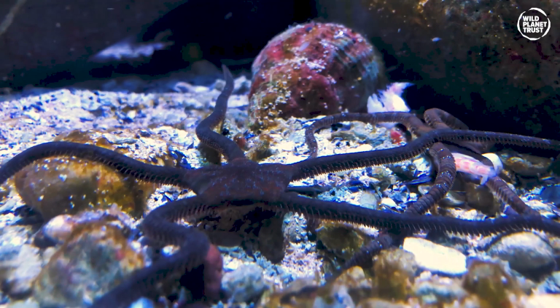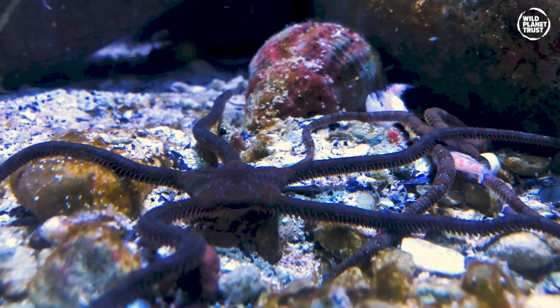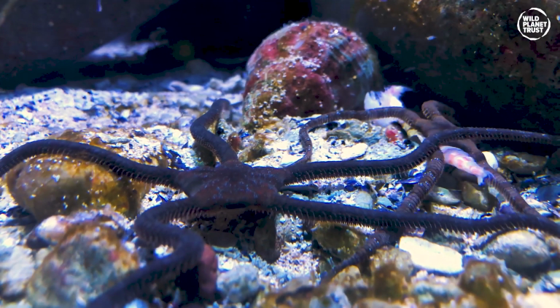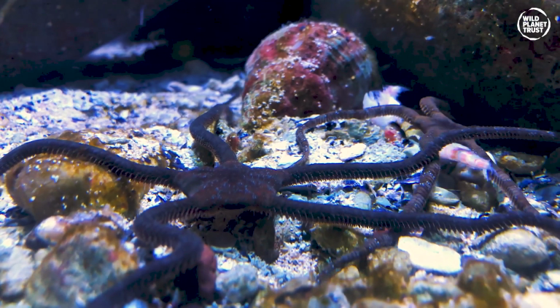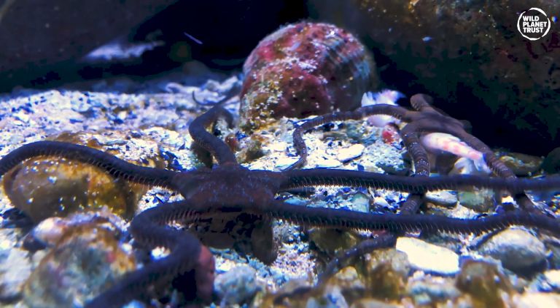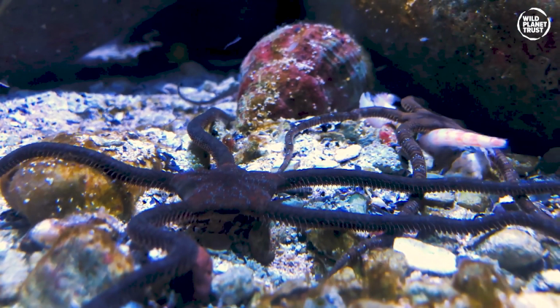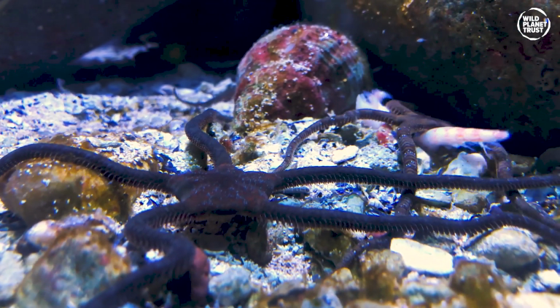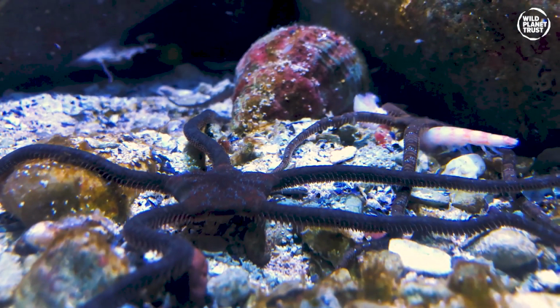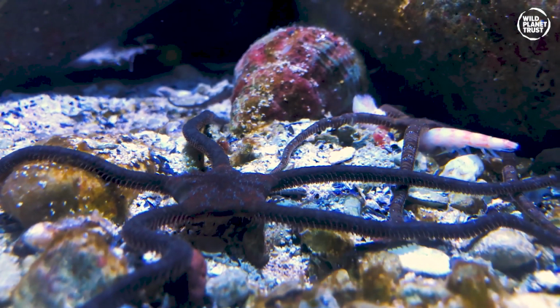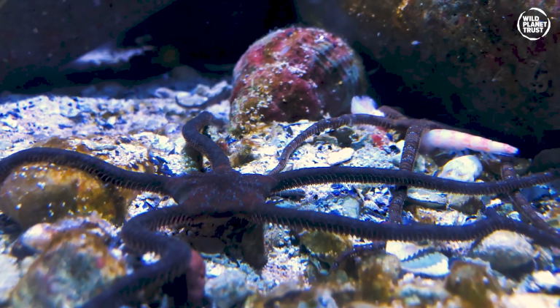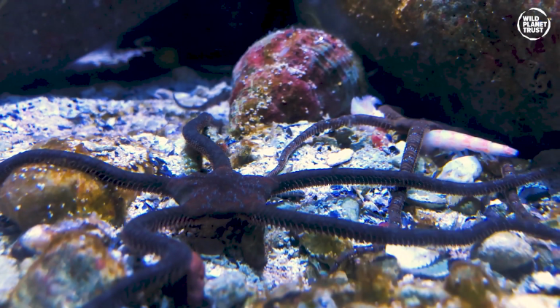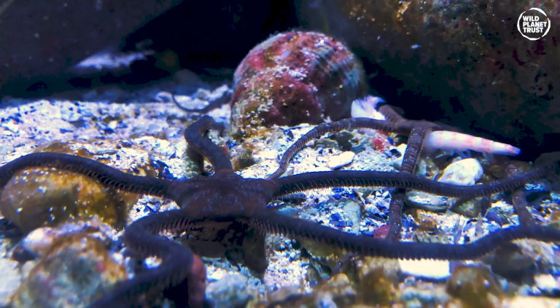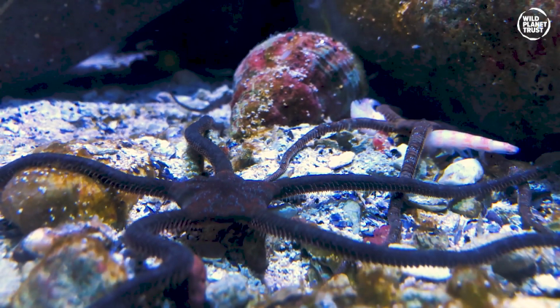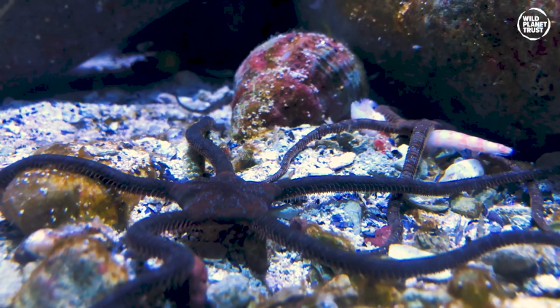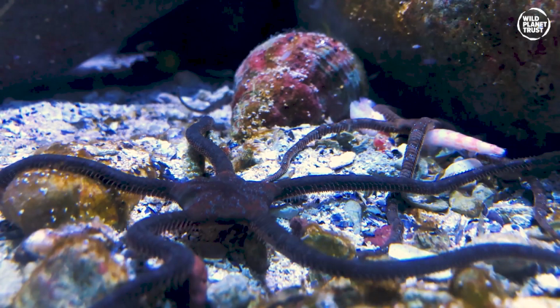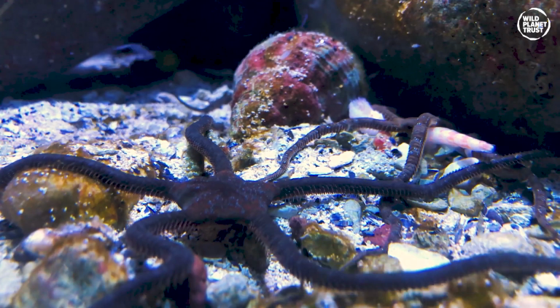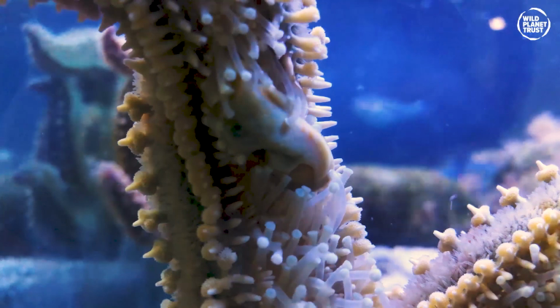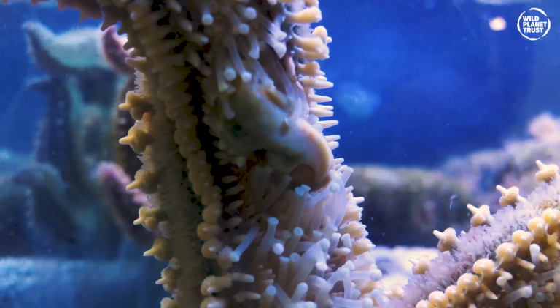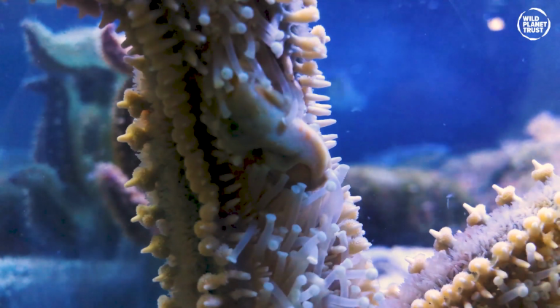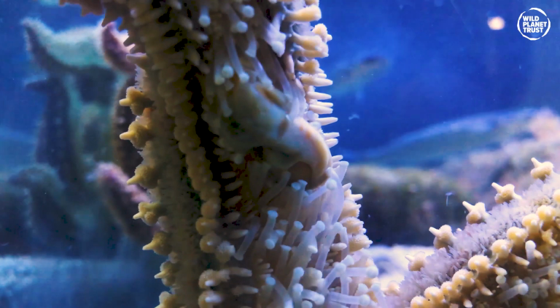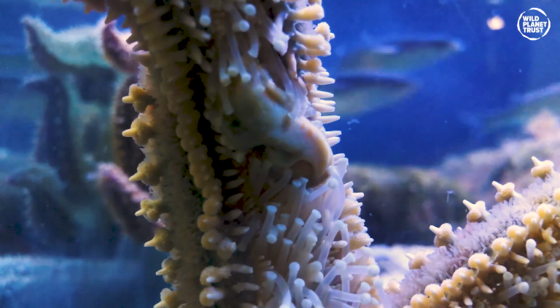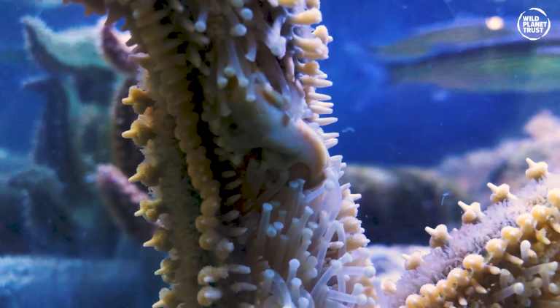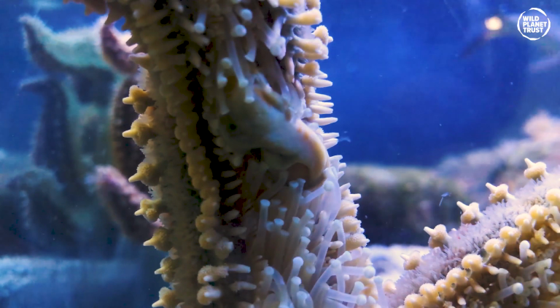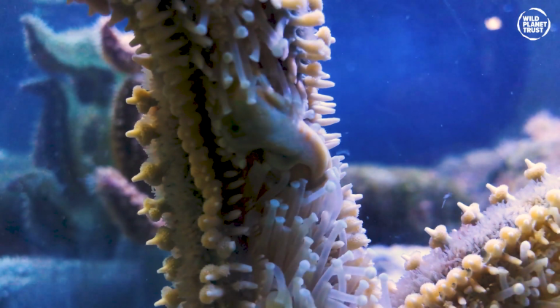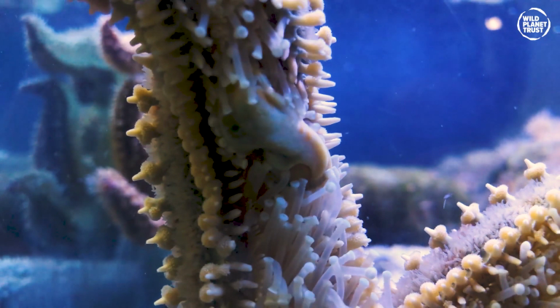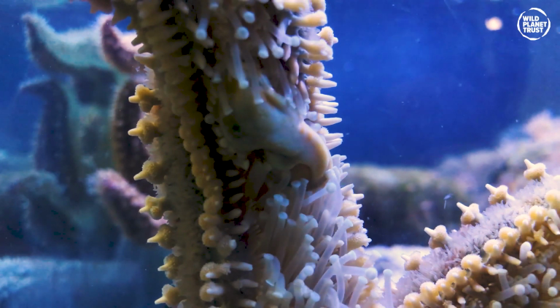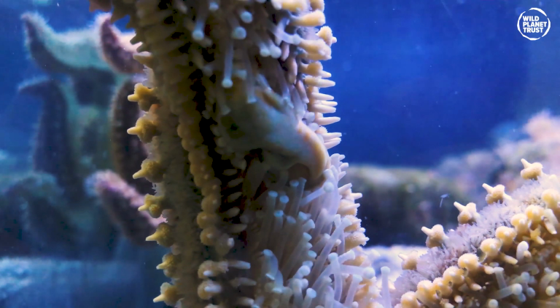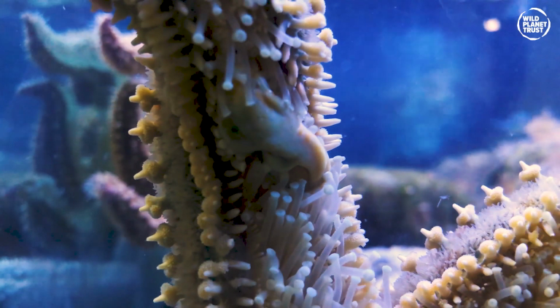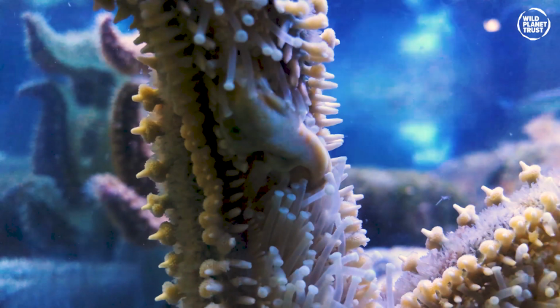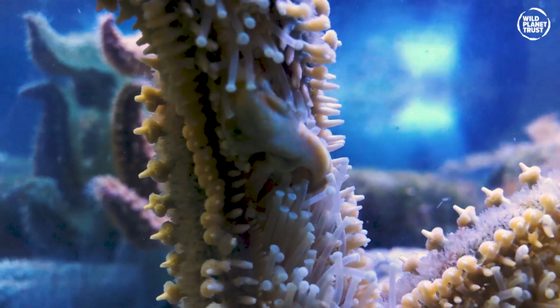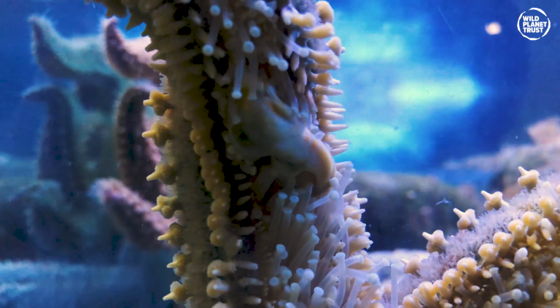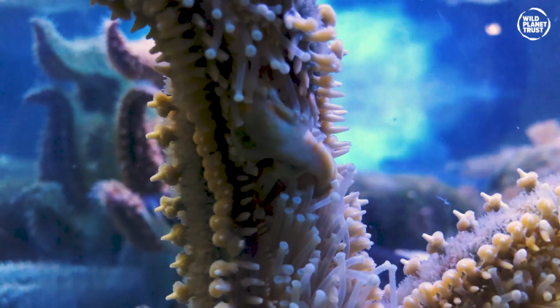Using their feet, they pry open clams or oysters, and their stomach emerges from their mouth and oozes inside the shell. The stomach then envelops the prey to digest it, before withdrawing it back into the body.